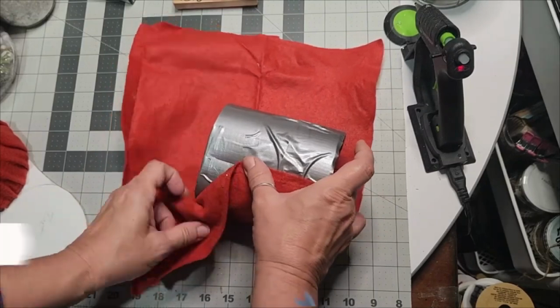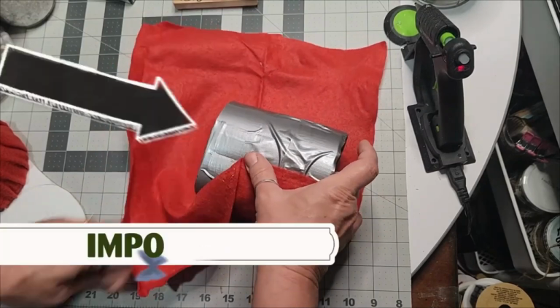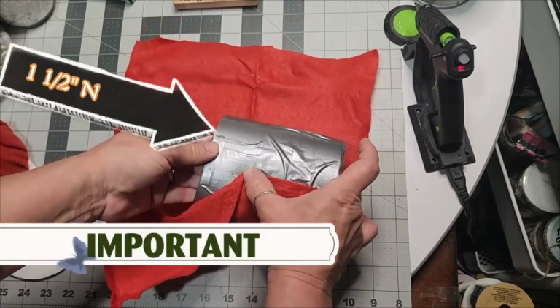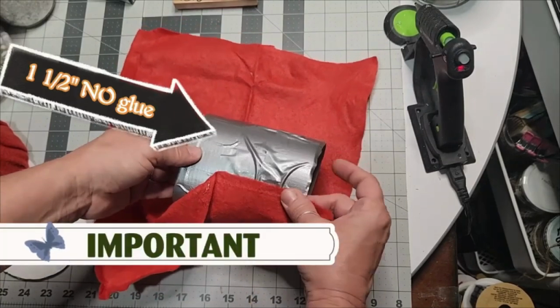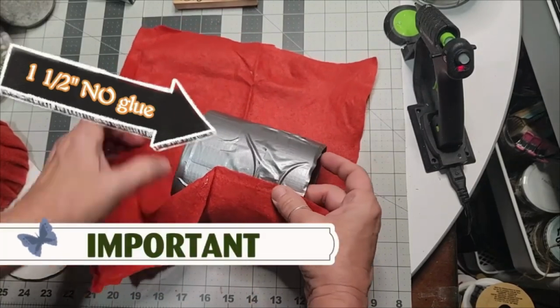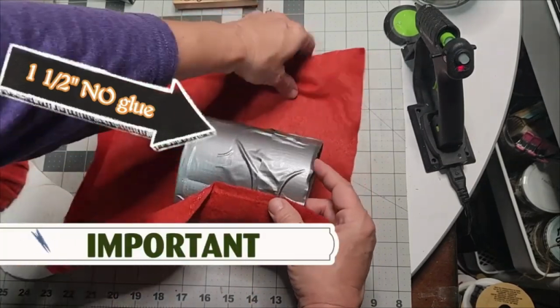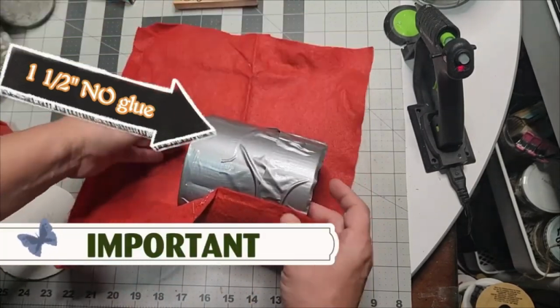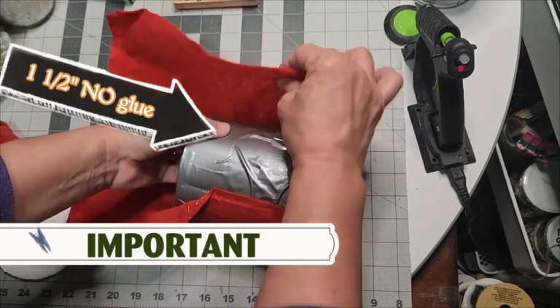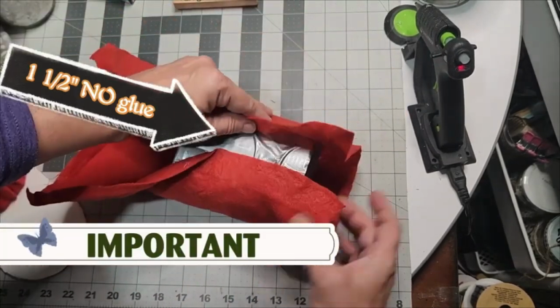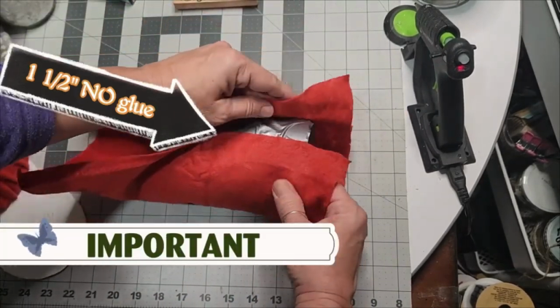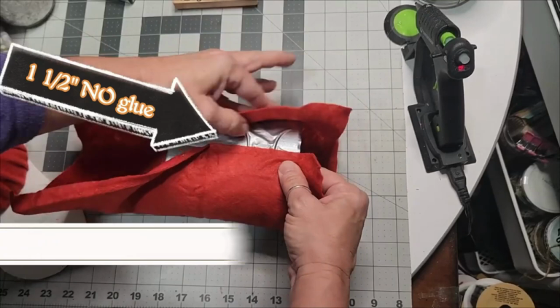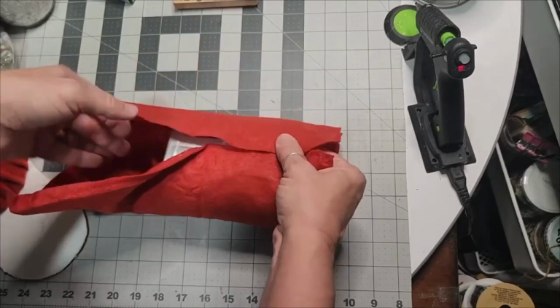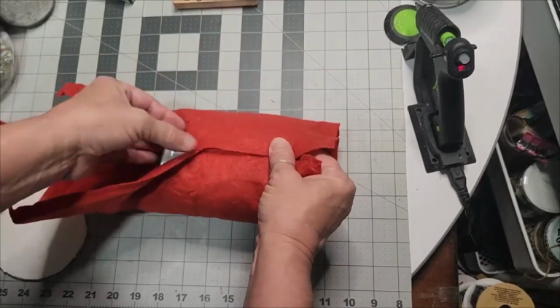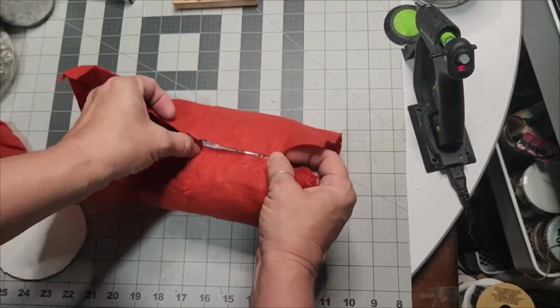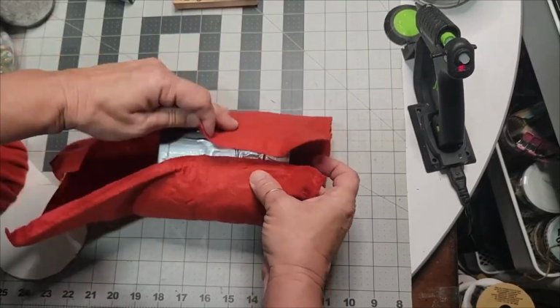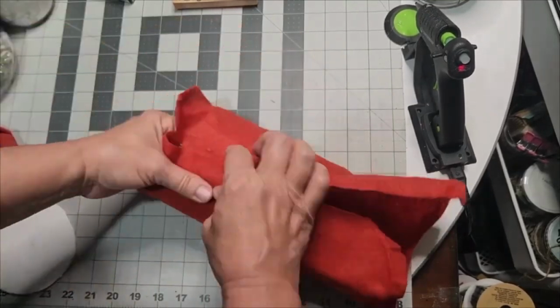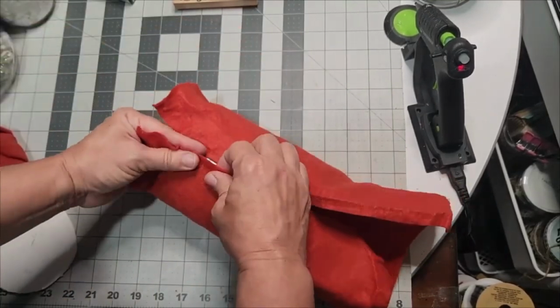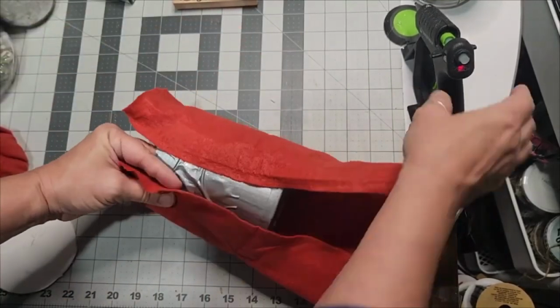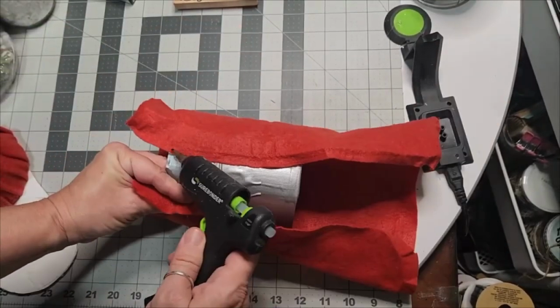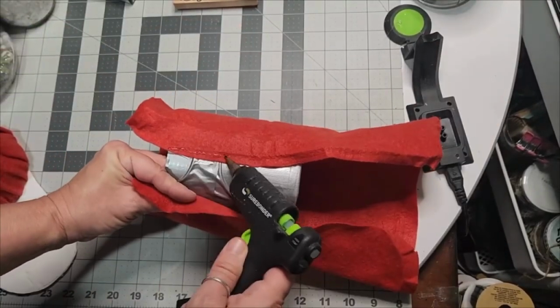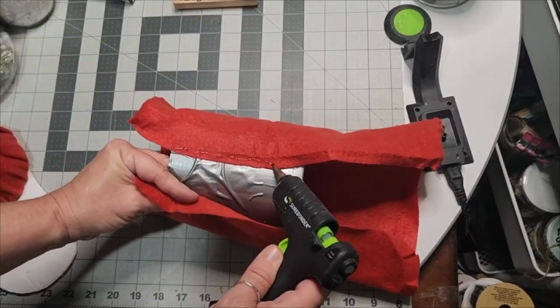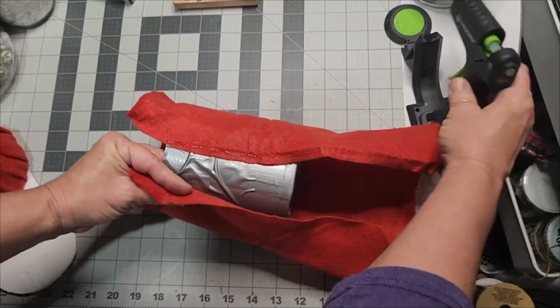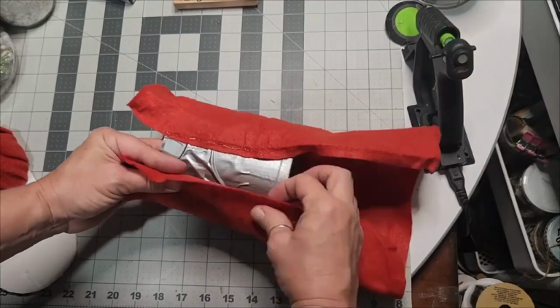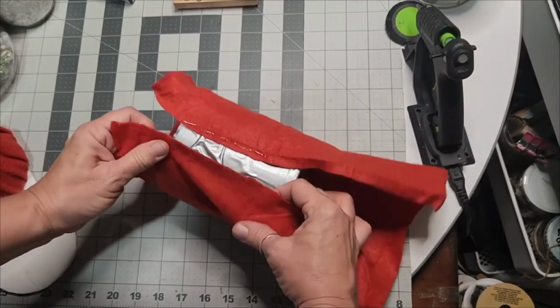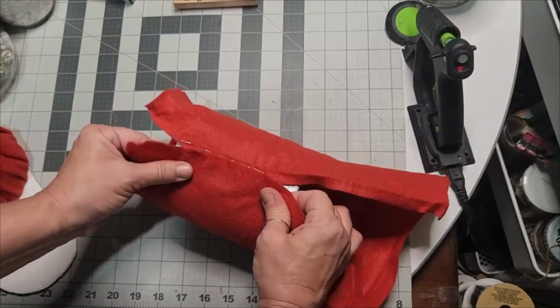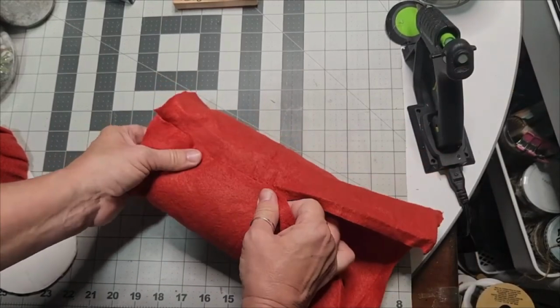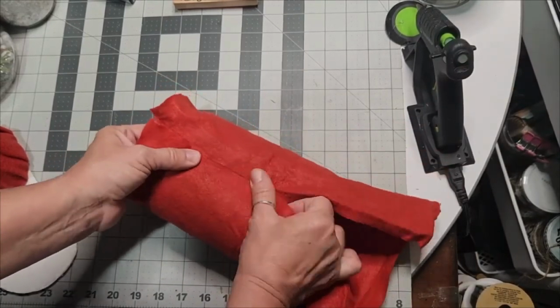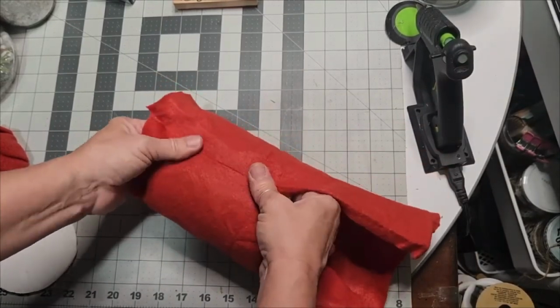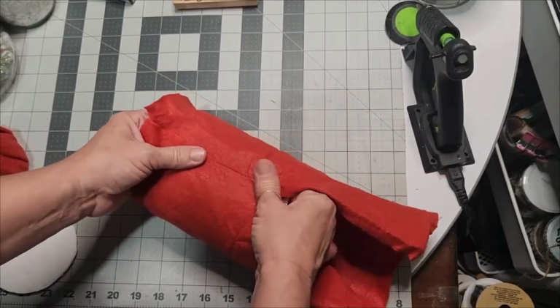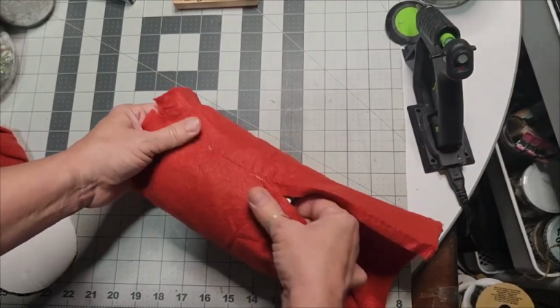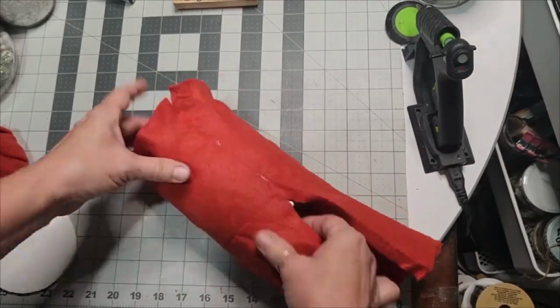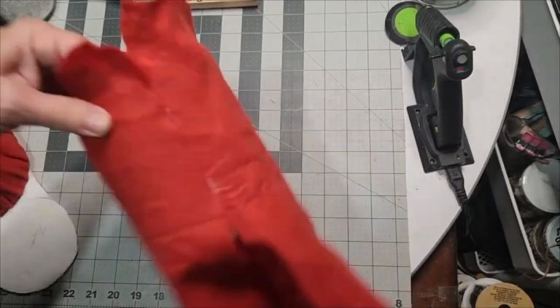This is important — pay attention. Allow that one and a half inch, no glue. You want to glue the whole side together except for that inch and a half — we are going to need it. So hold on to your seat; there is more to come. Stick with me on this and you'll very much understand.